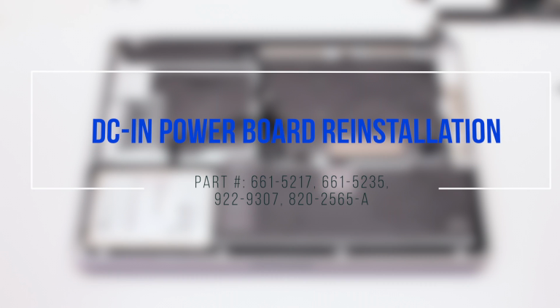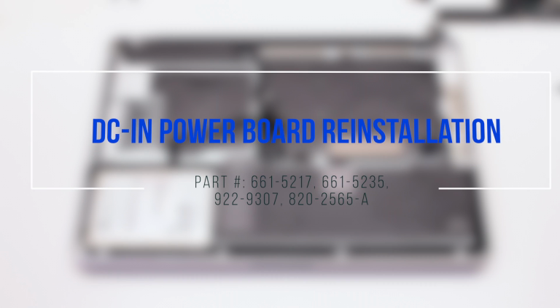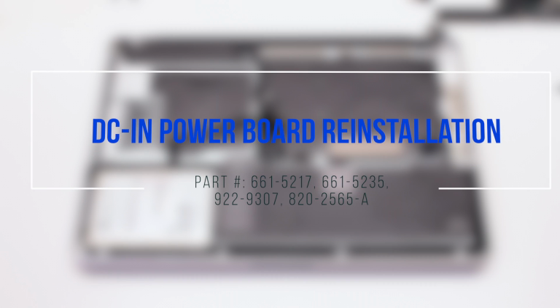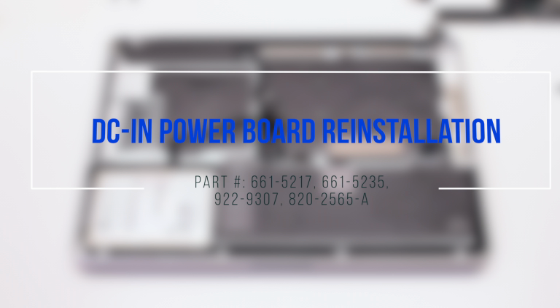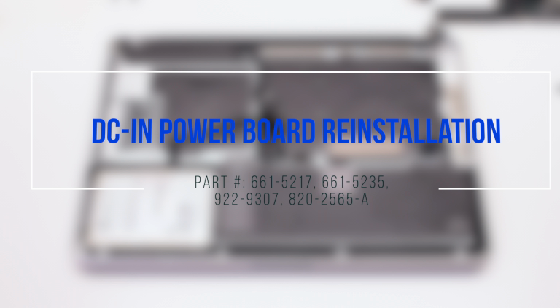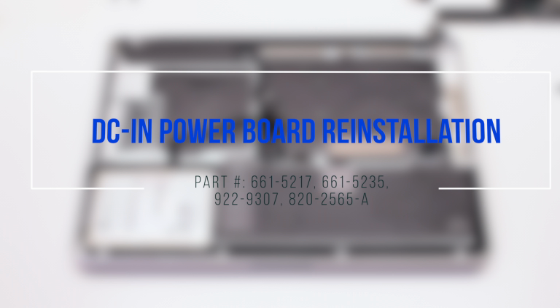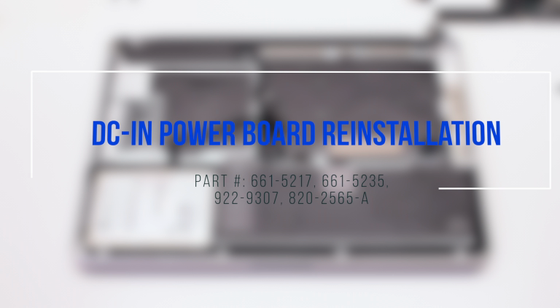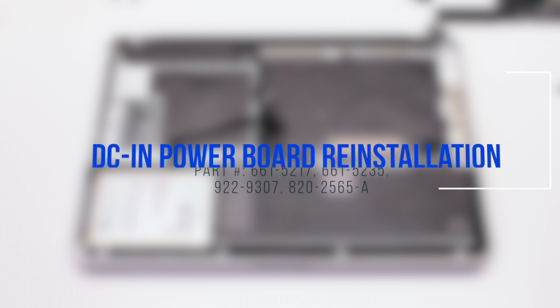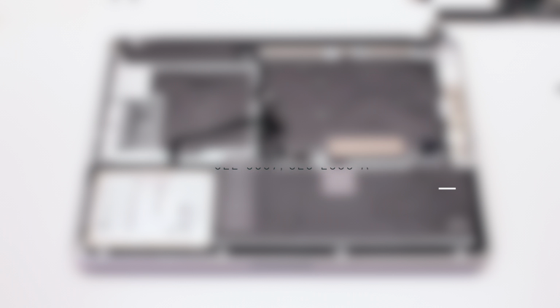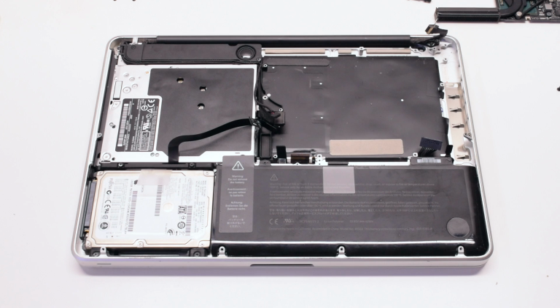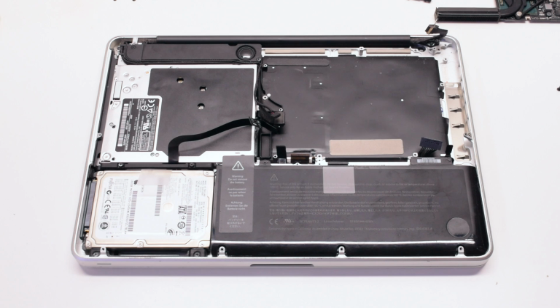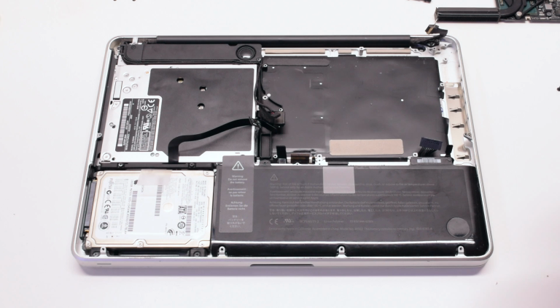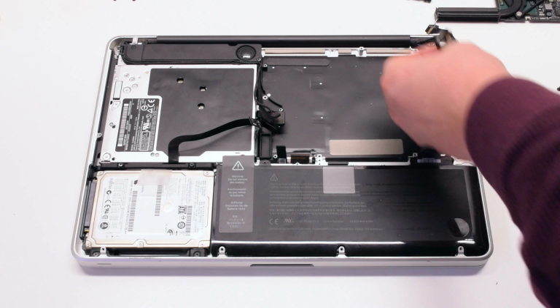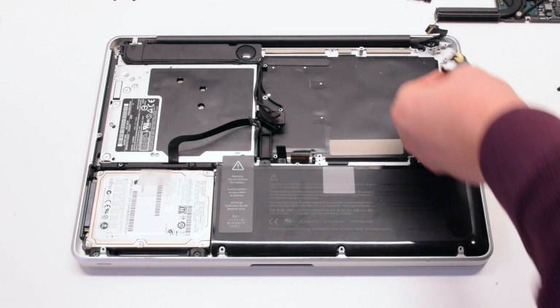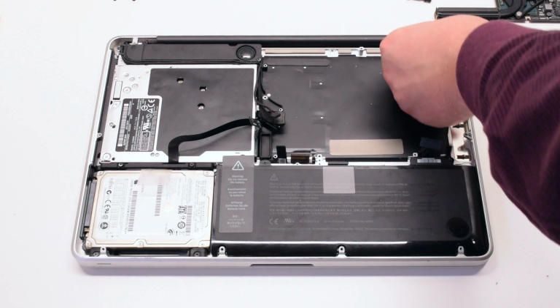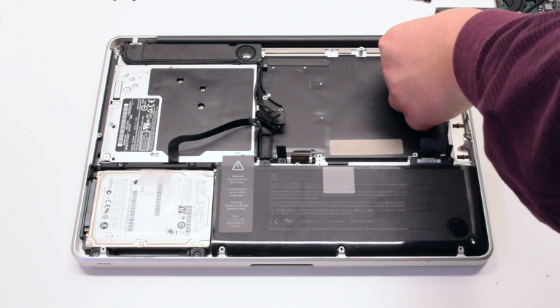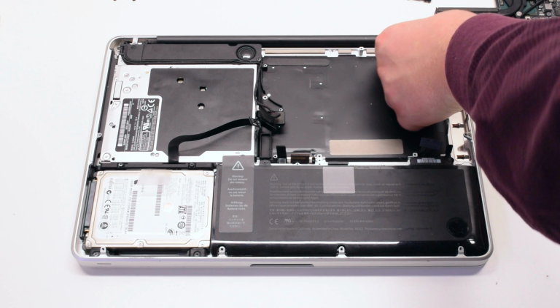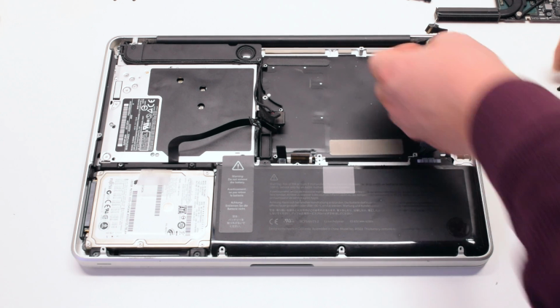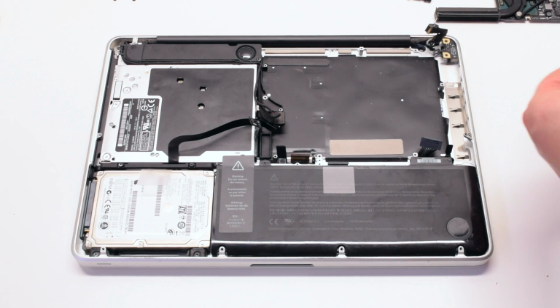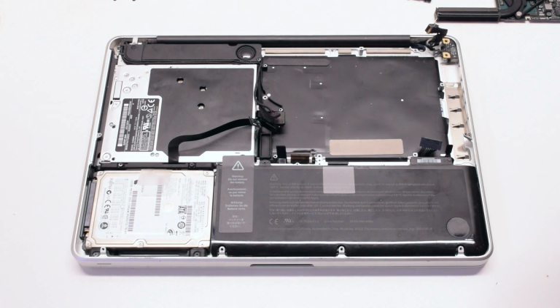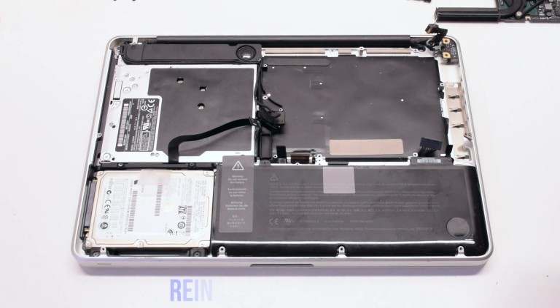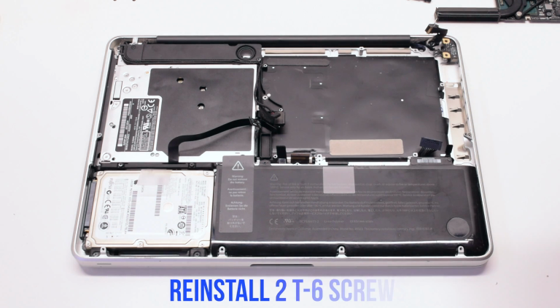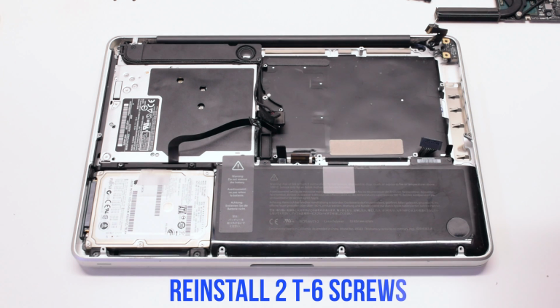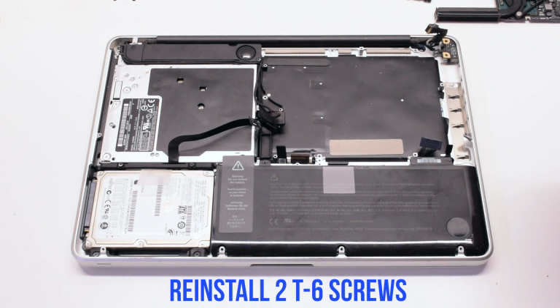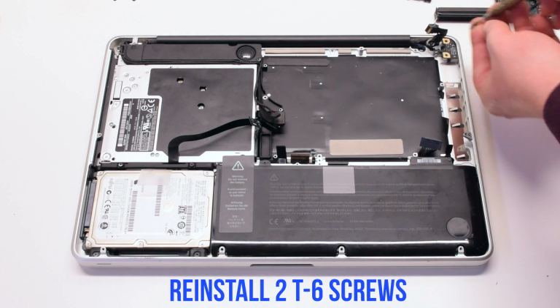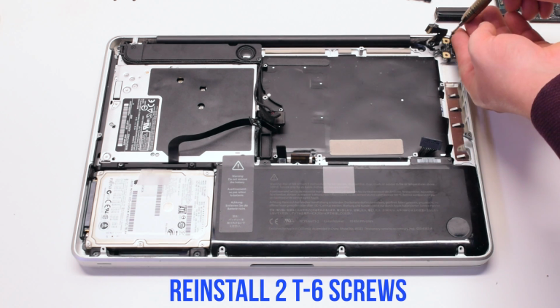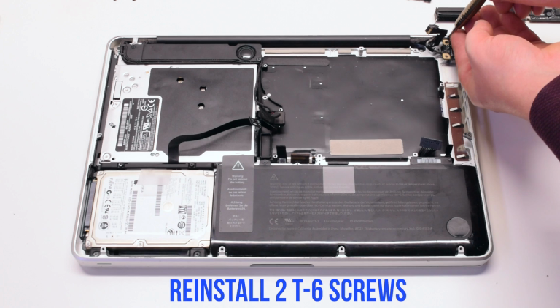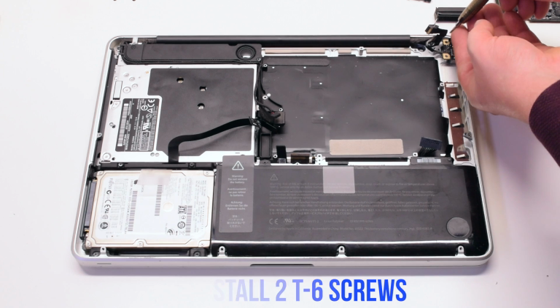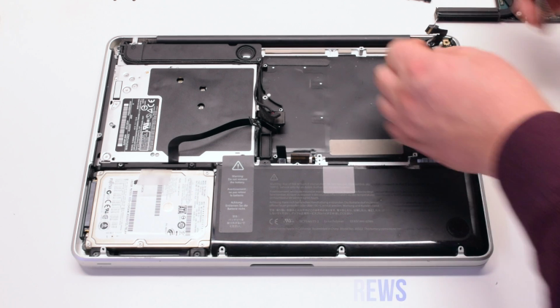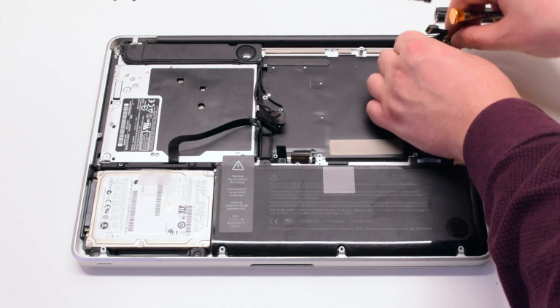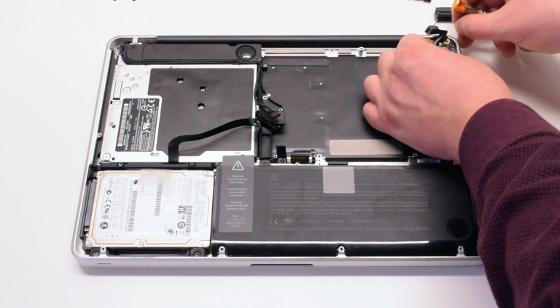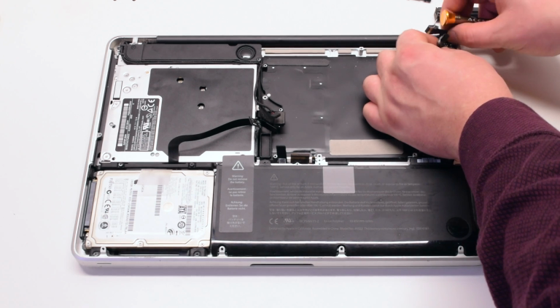DCN power board reinstallation: place the power board back into its socket and reinstall it with two T6 screws.